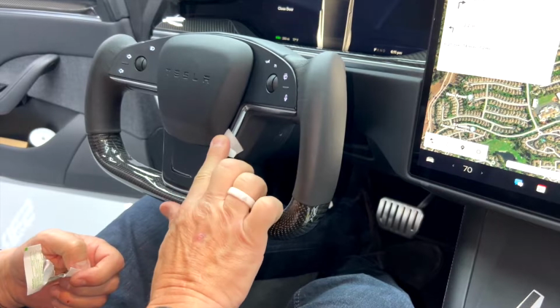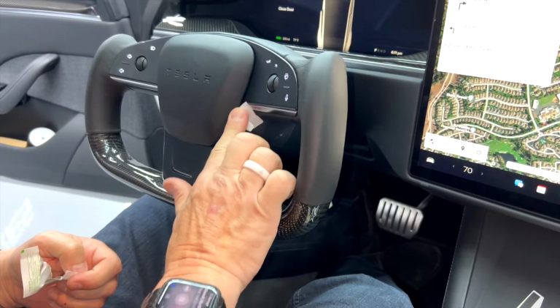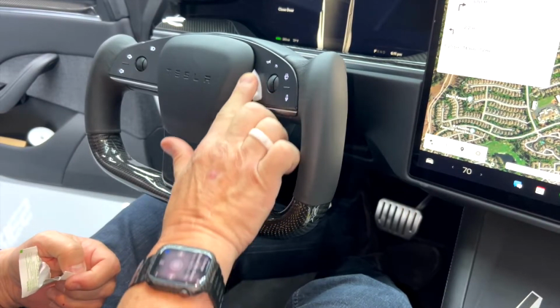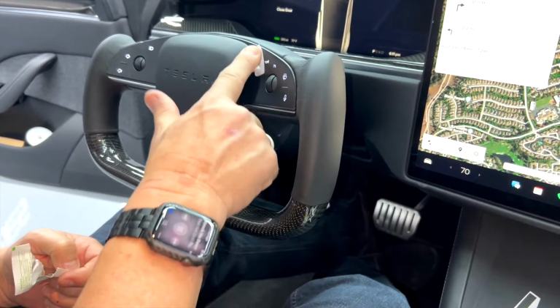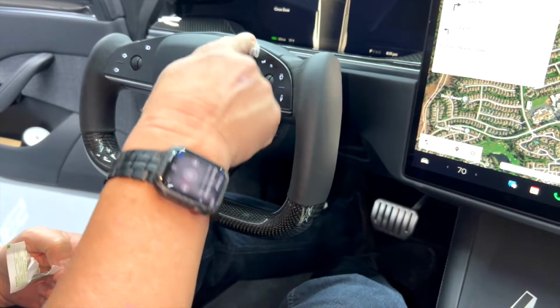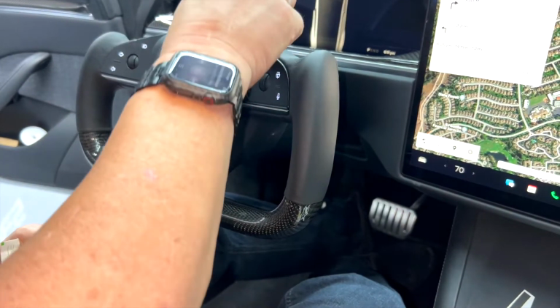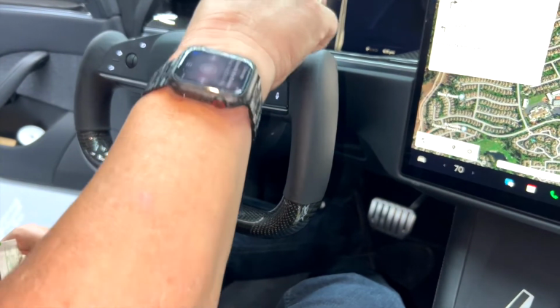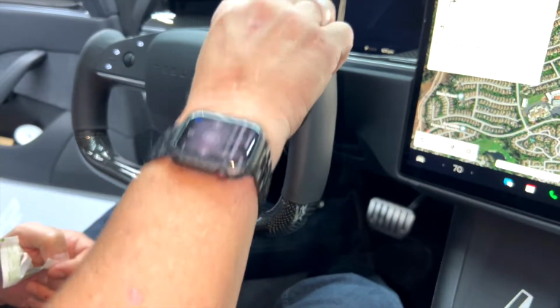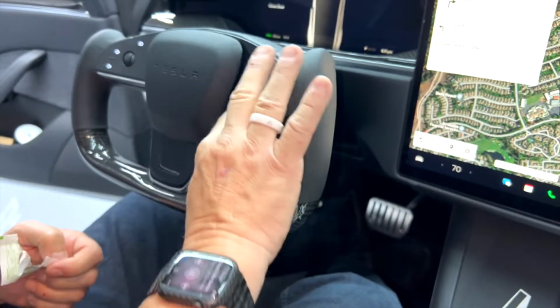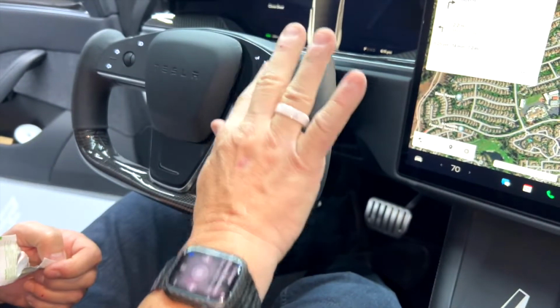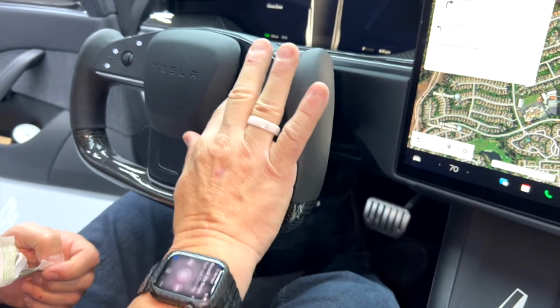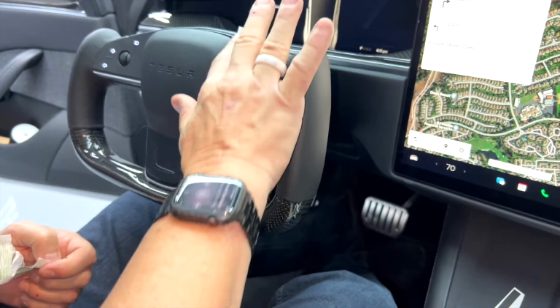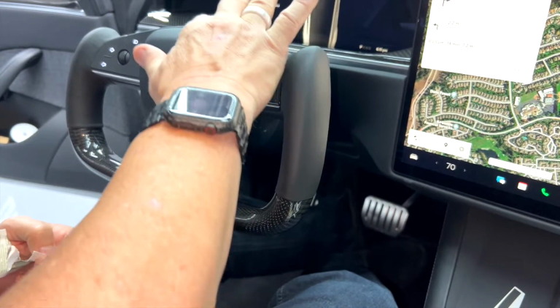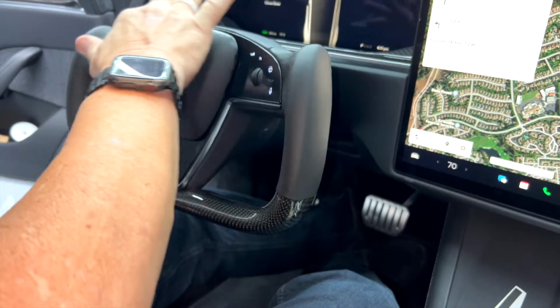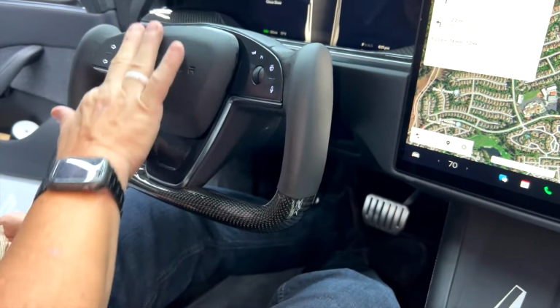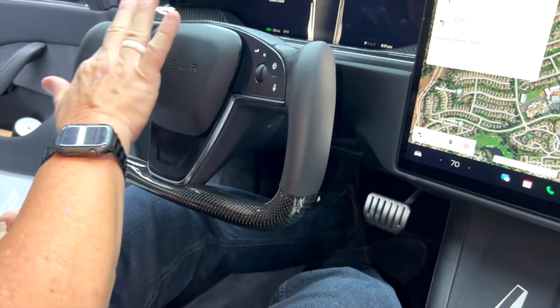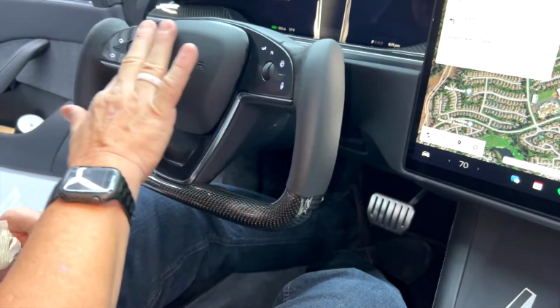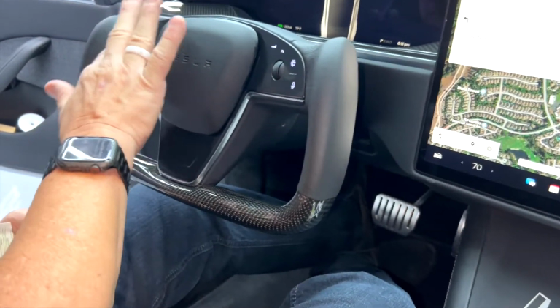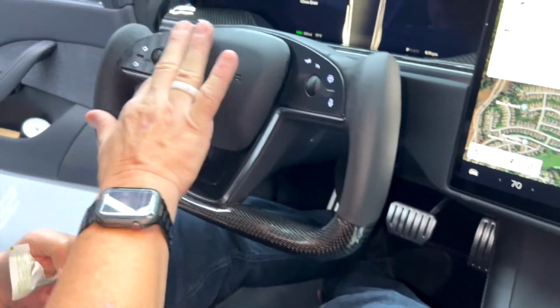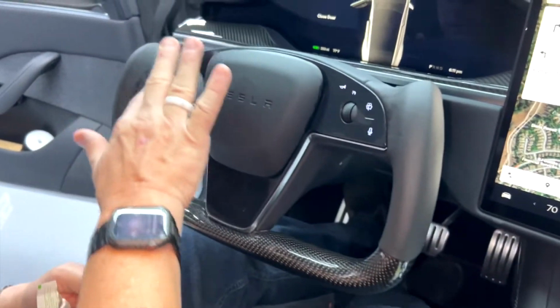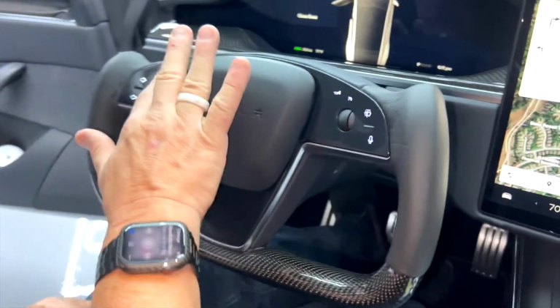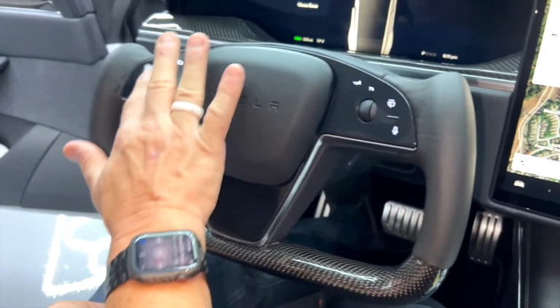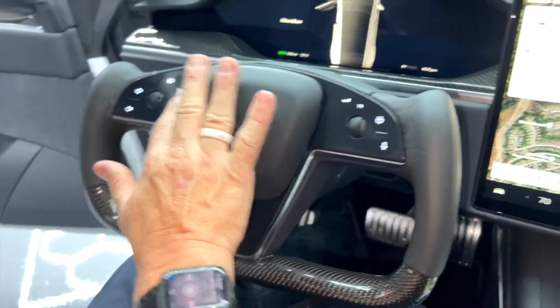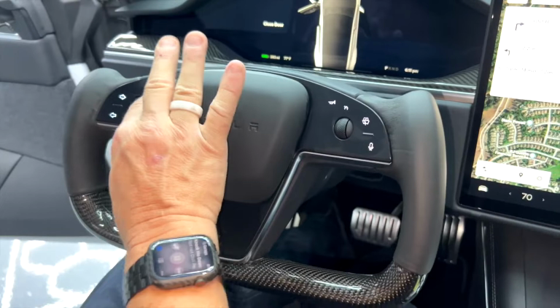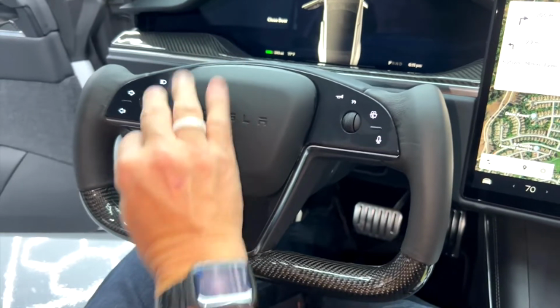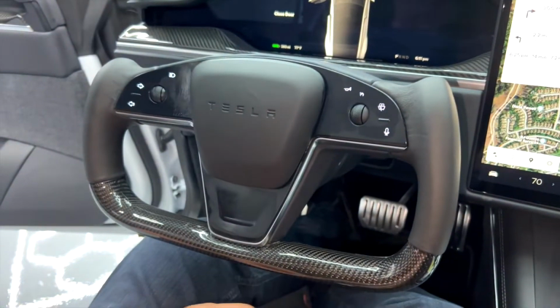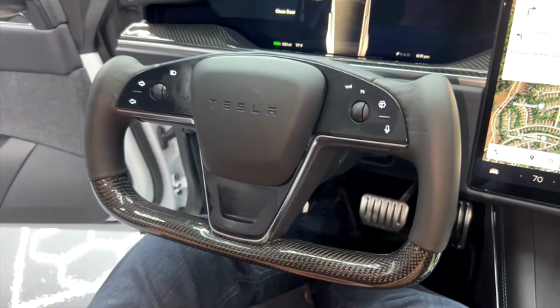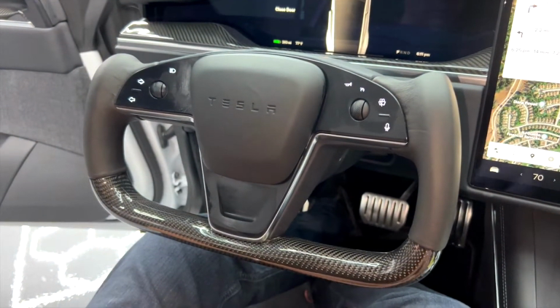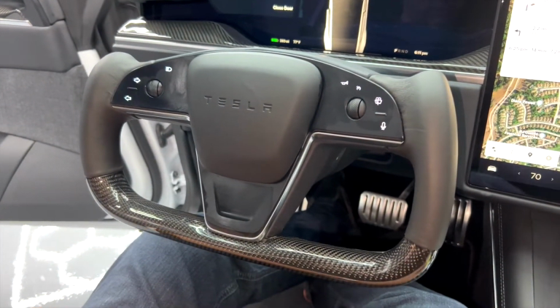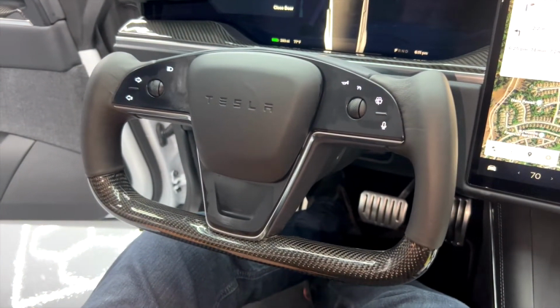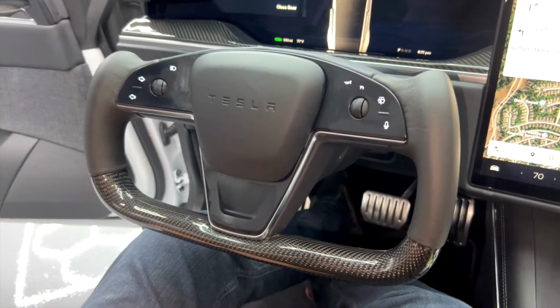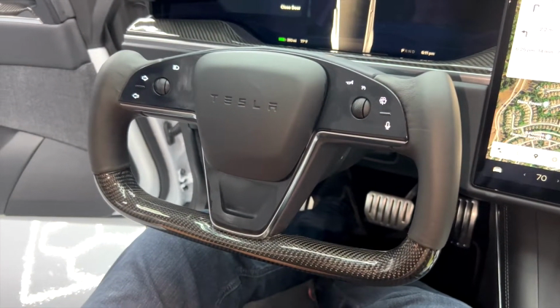Go all the way under the steering wheel airbag. Go around the horn — horn works. Go up and over, and just wipe it all off once you're ready to install it. That'll ensure we get a real nice bond.